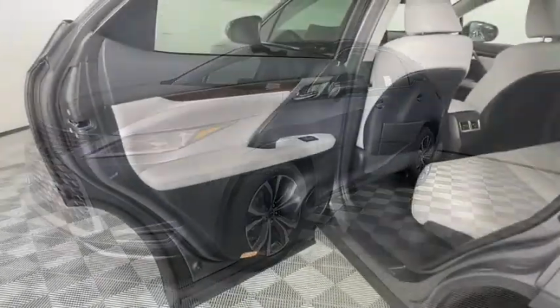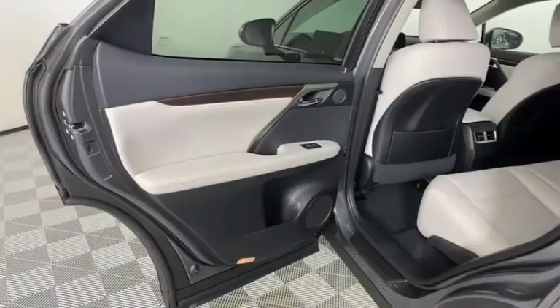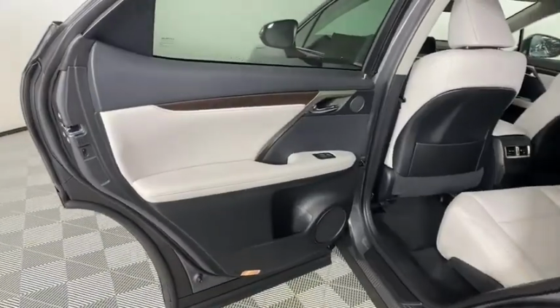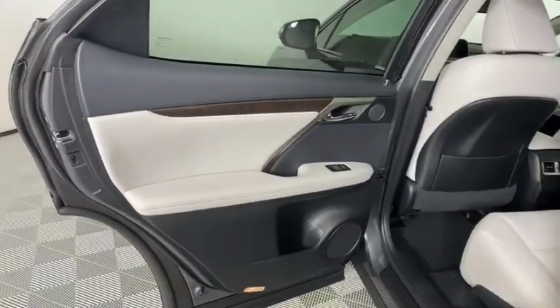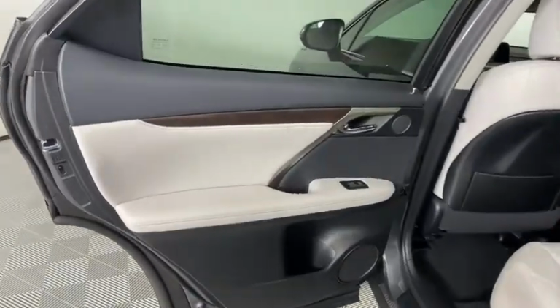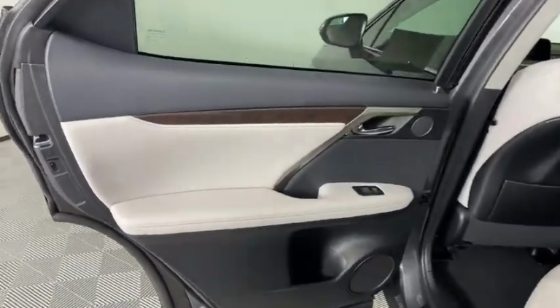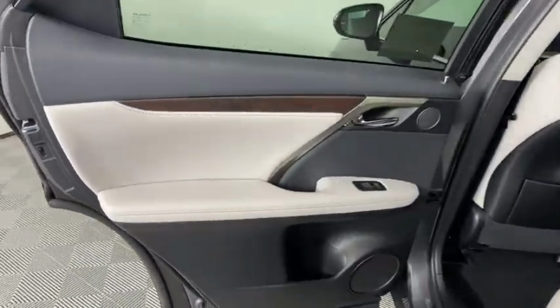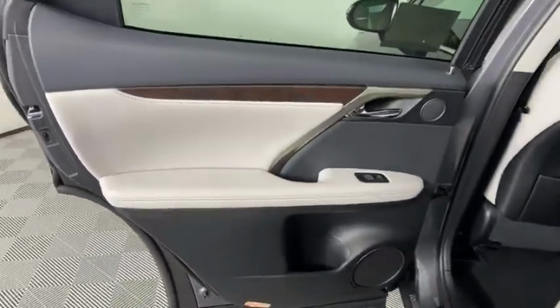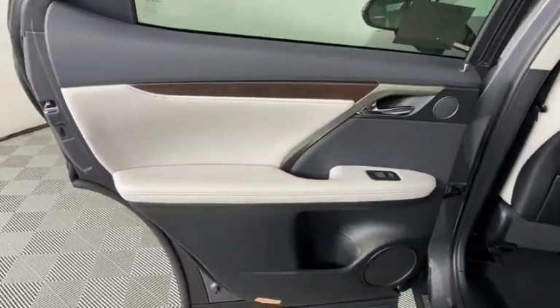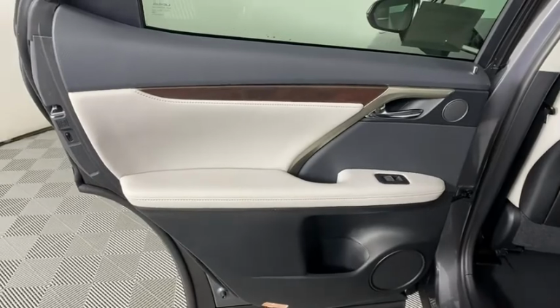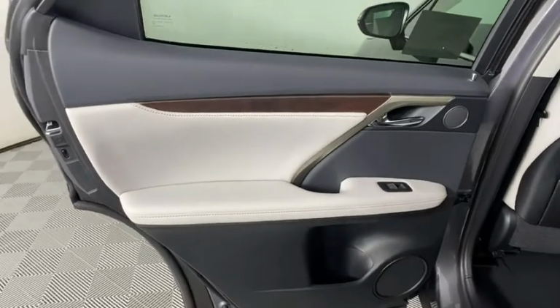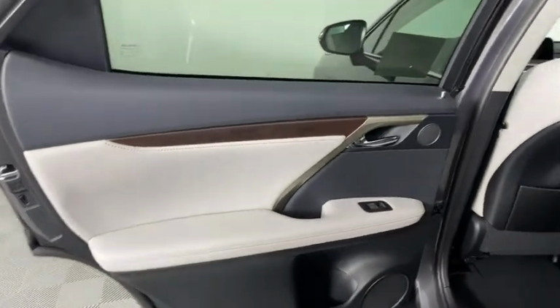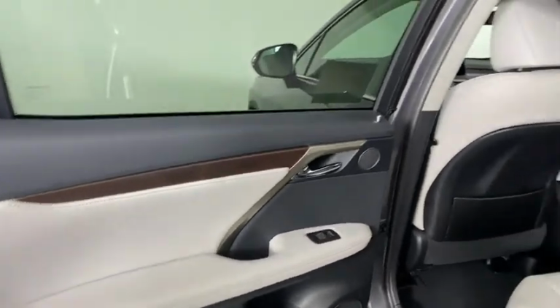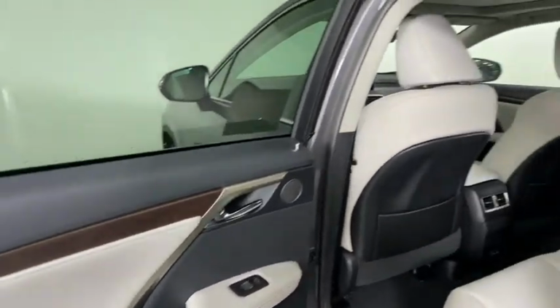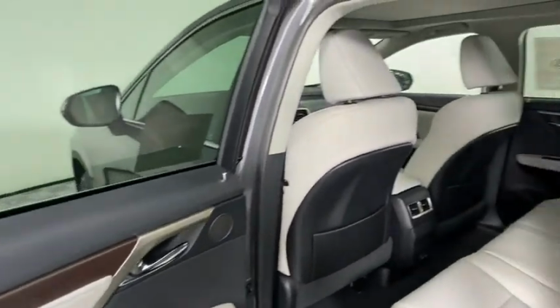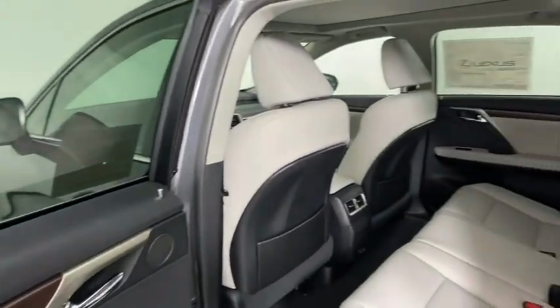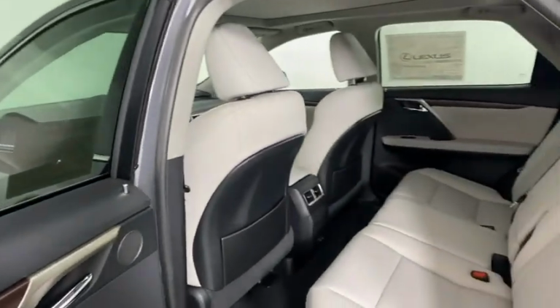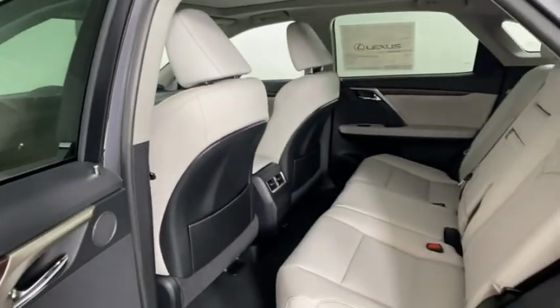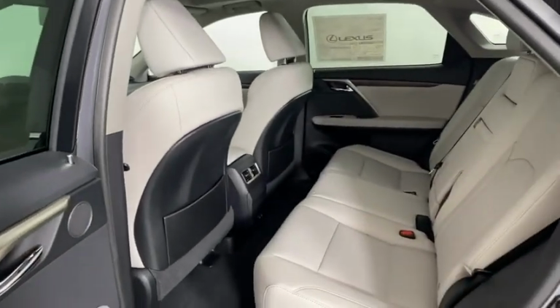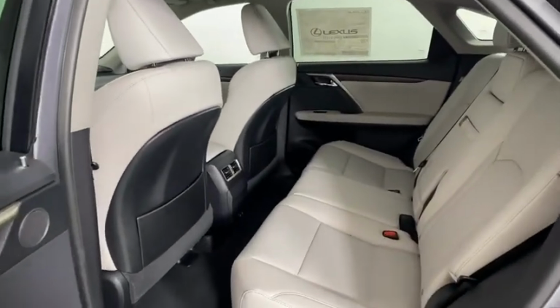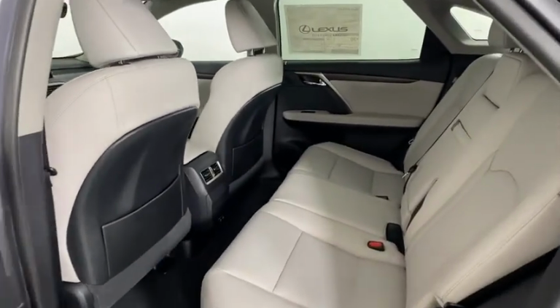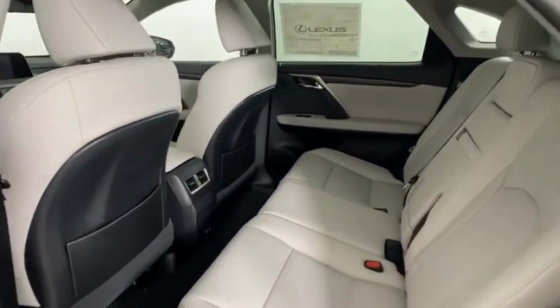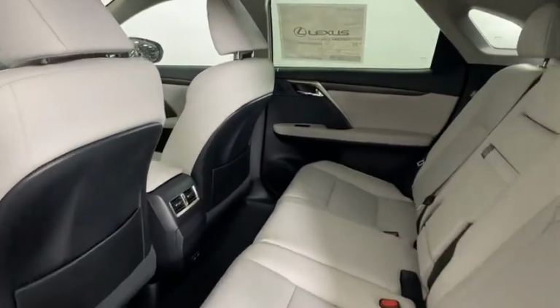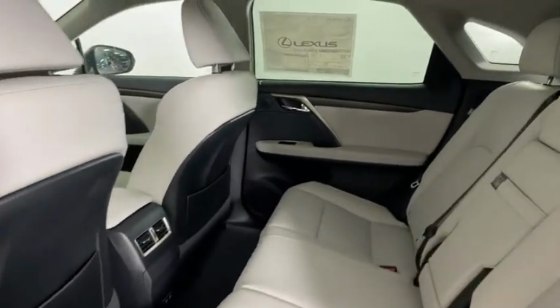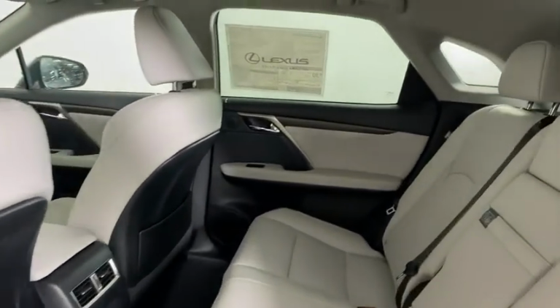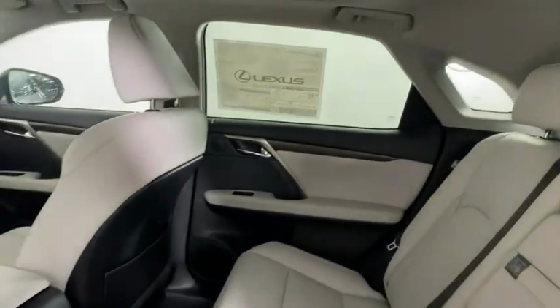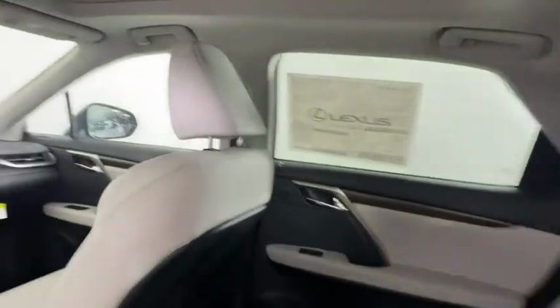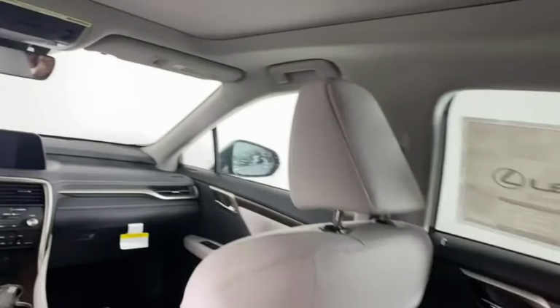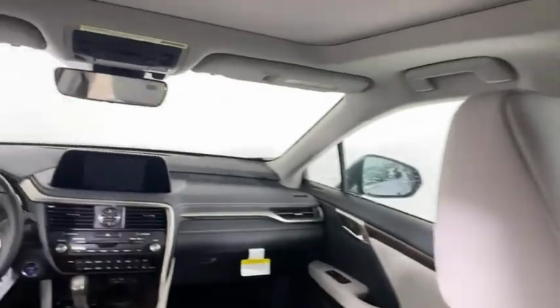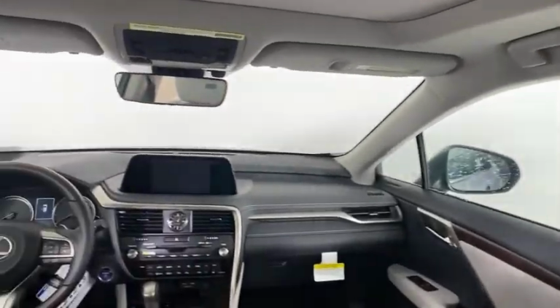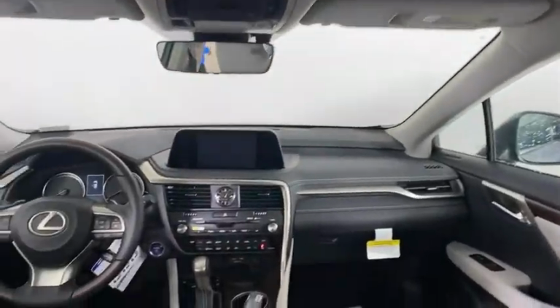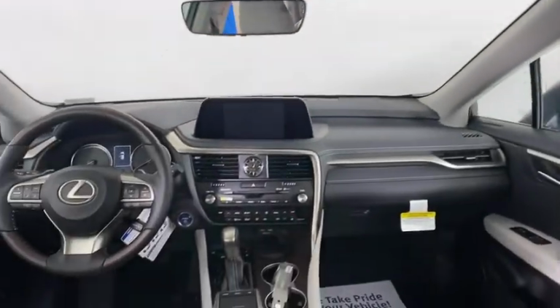Bluetooth, leather-wrapped steering wheel, adjustable steering wheel, power steering, cruise control, keyless start, aluminum wheels, auto-dimming rear-view mirror.